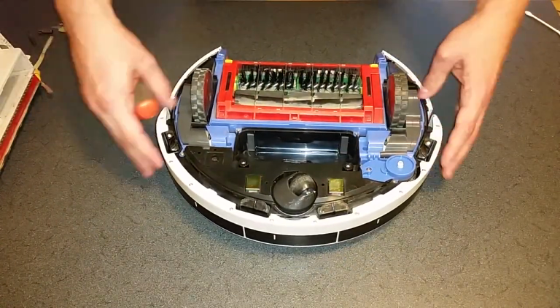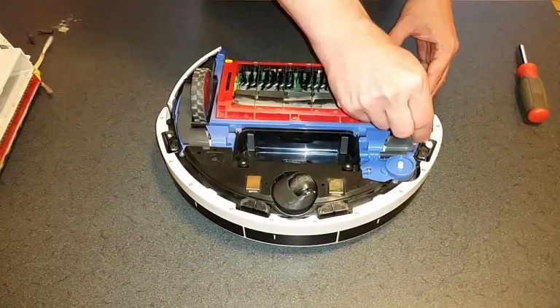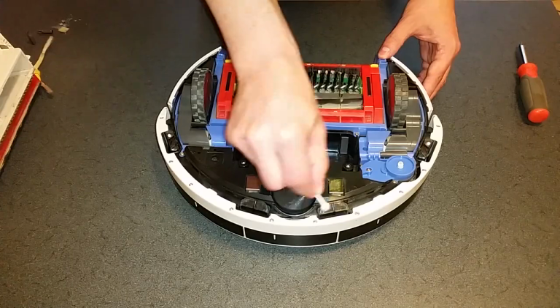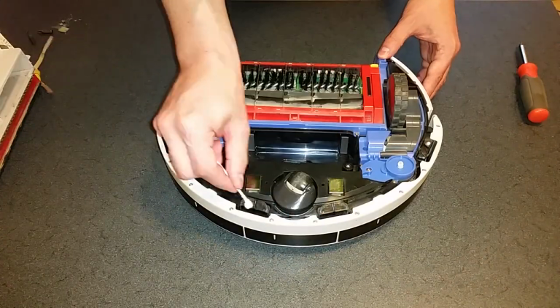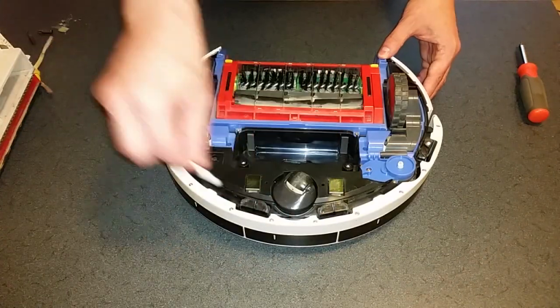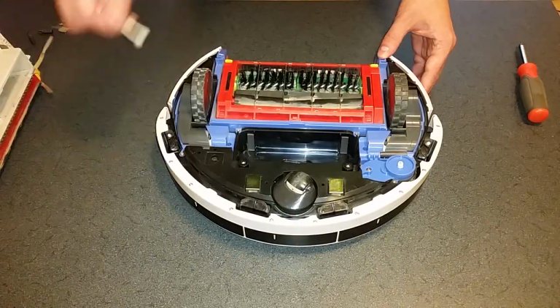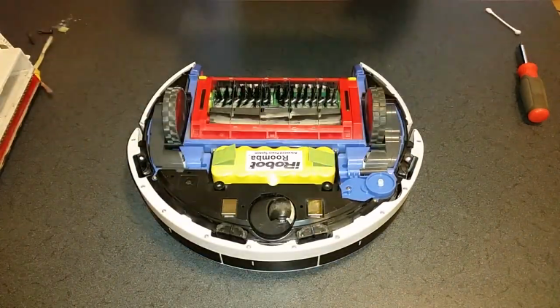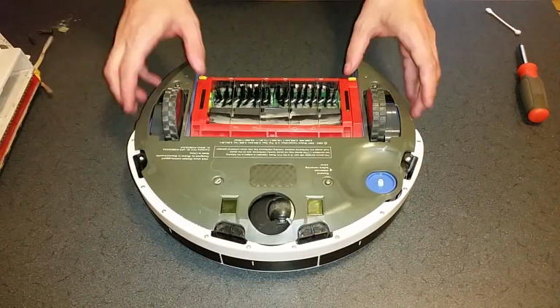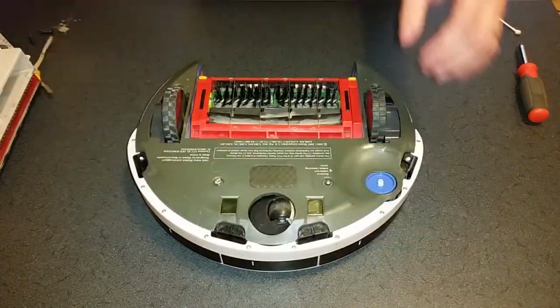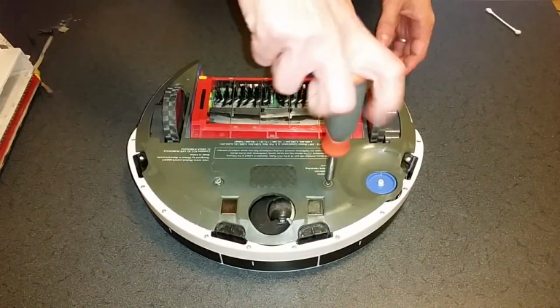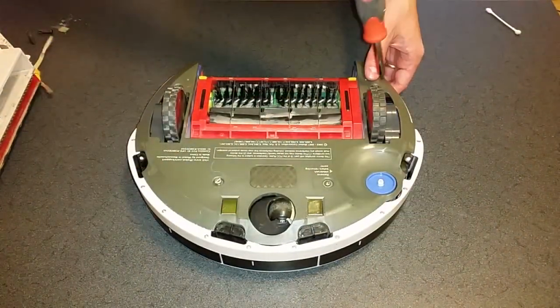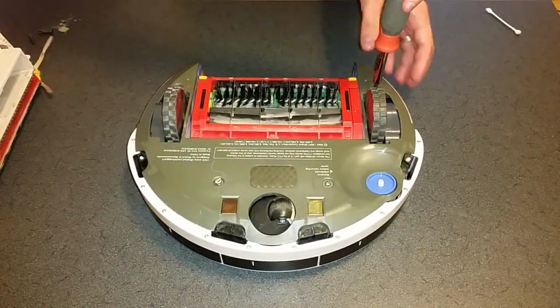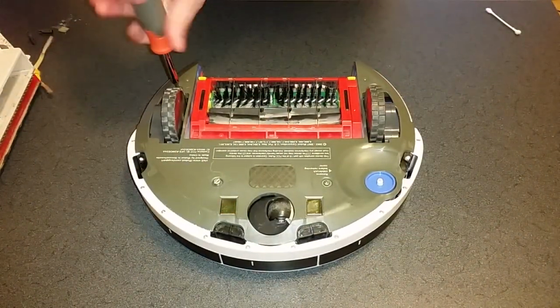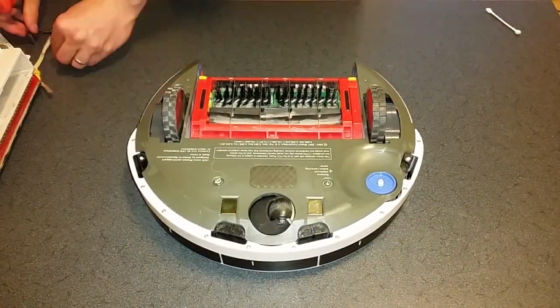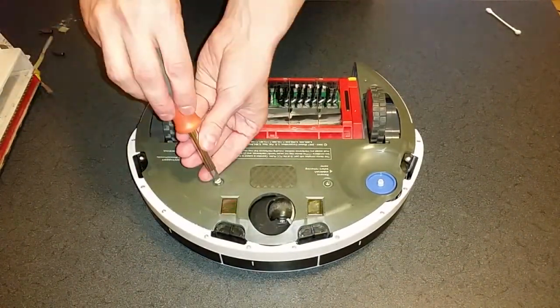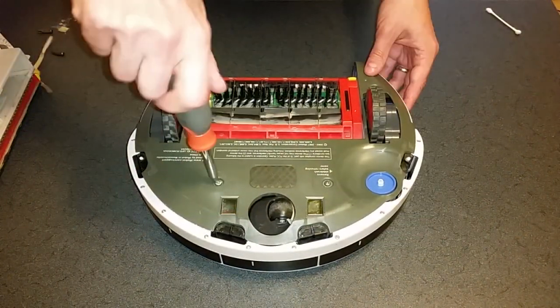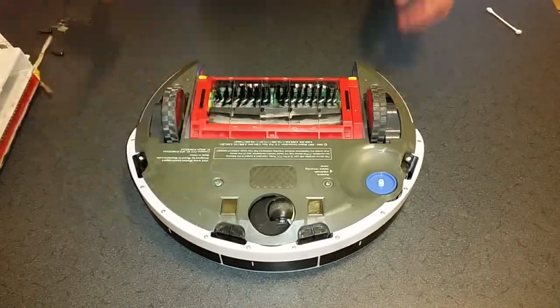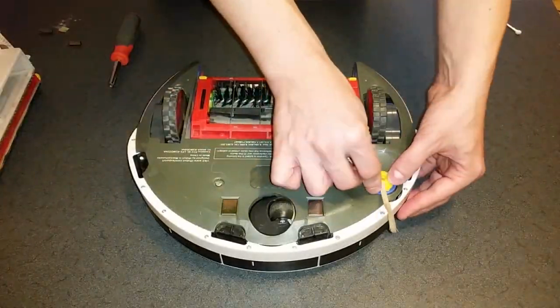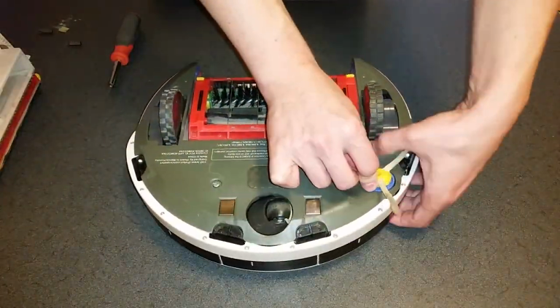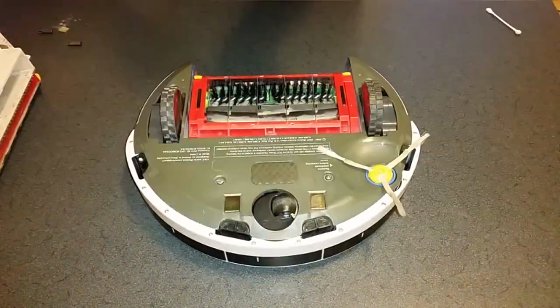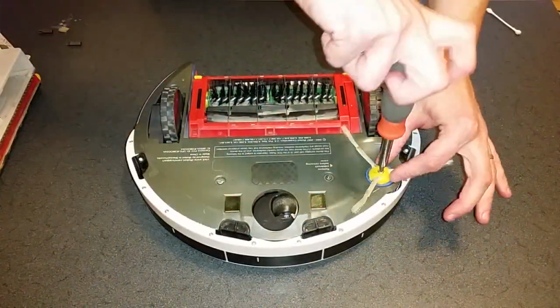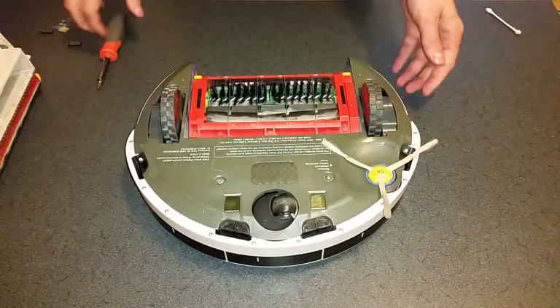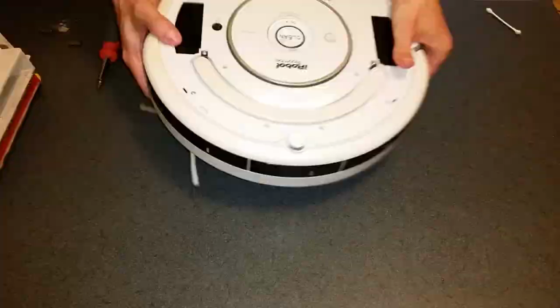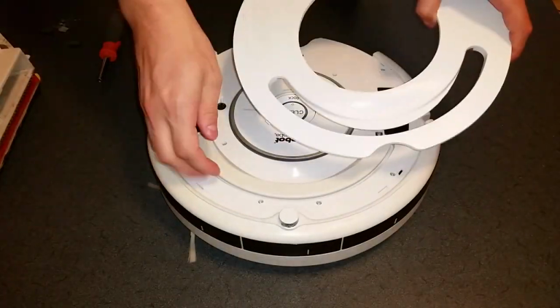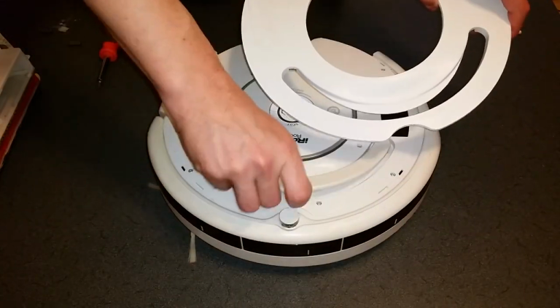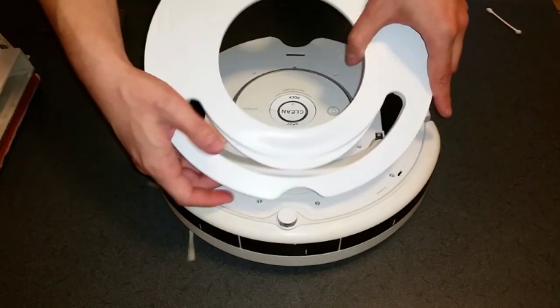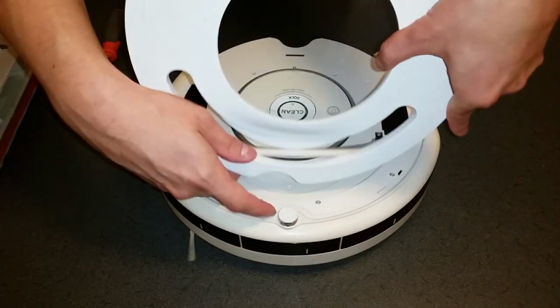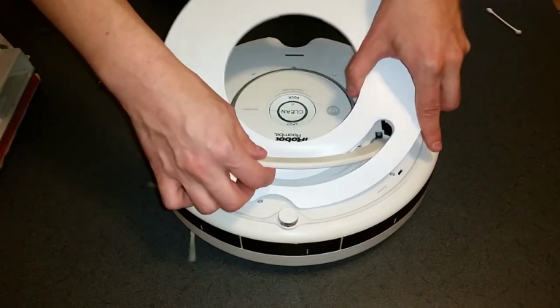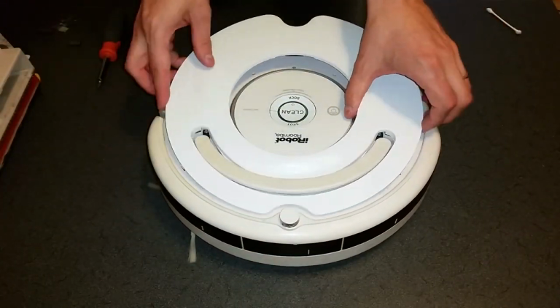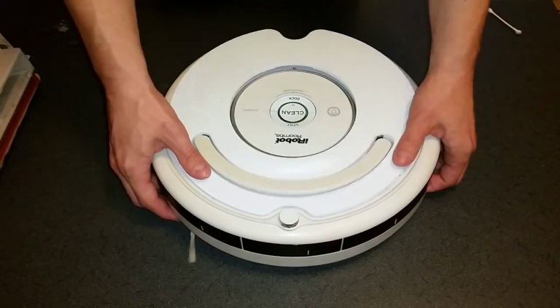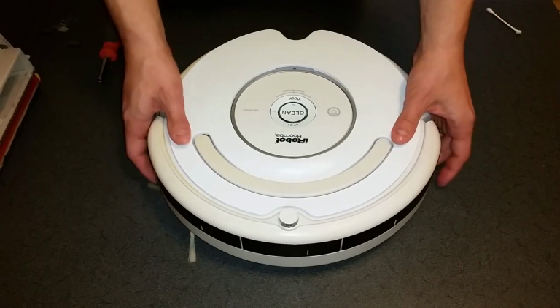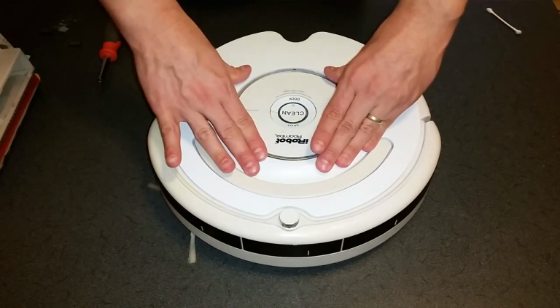Clean the cliff sensors, insert the battery, and install the bottom cover and side brush before flipping Roomba upright. Reinstall the top cover, followed by the dustbin, and you're done.